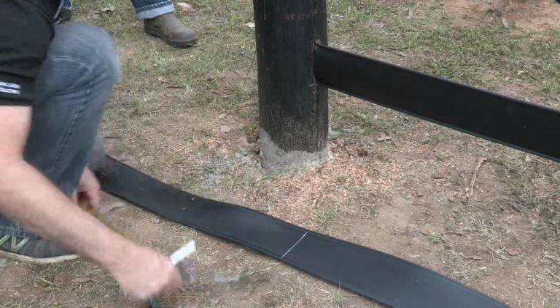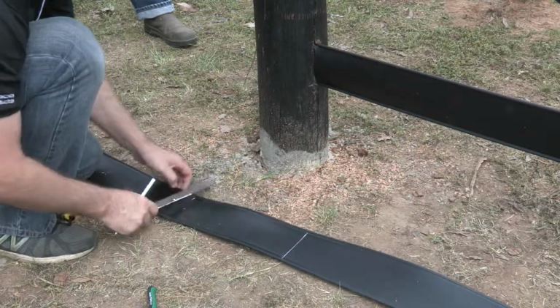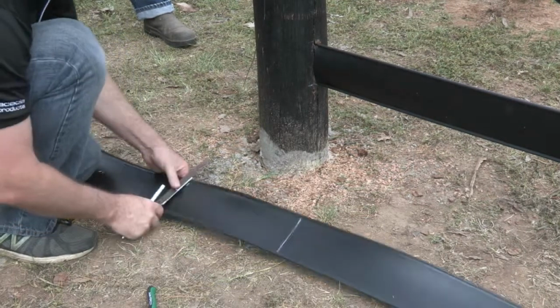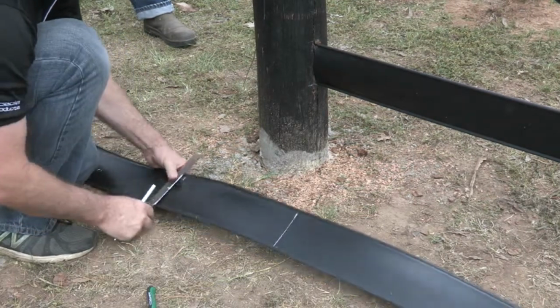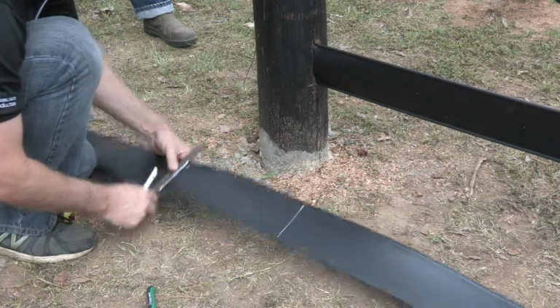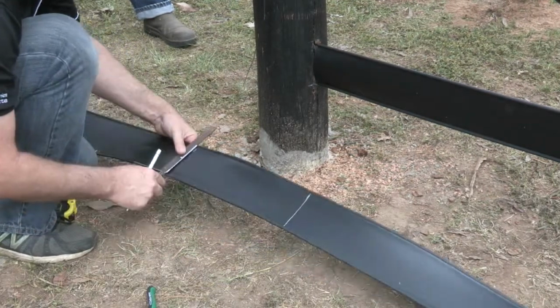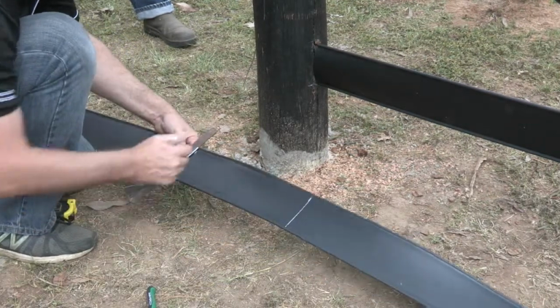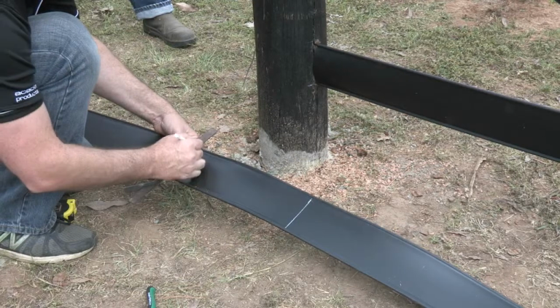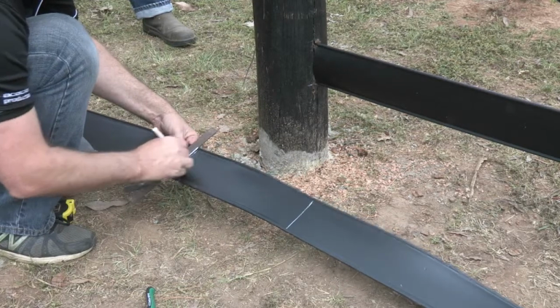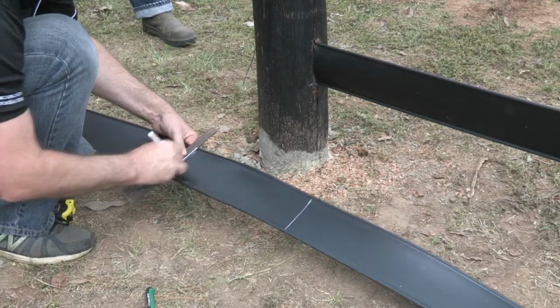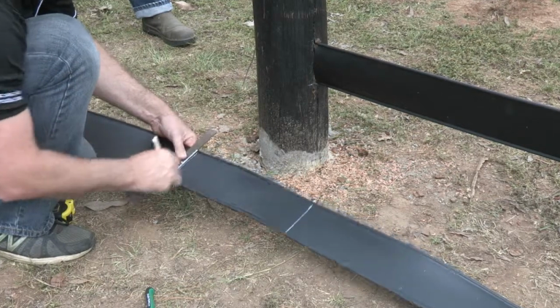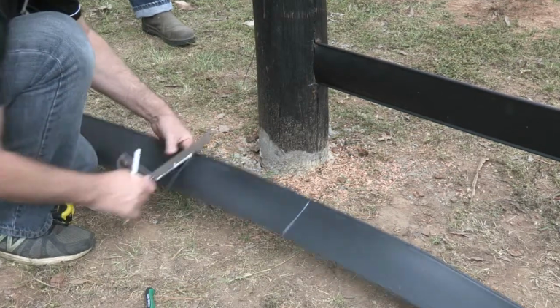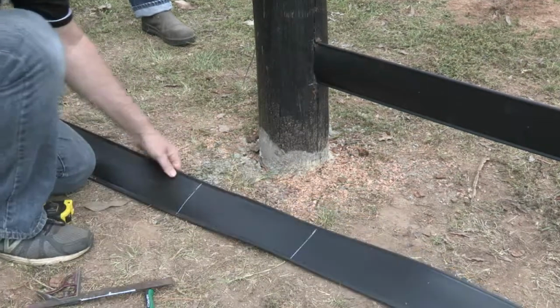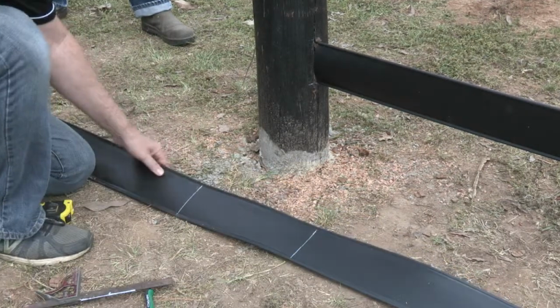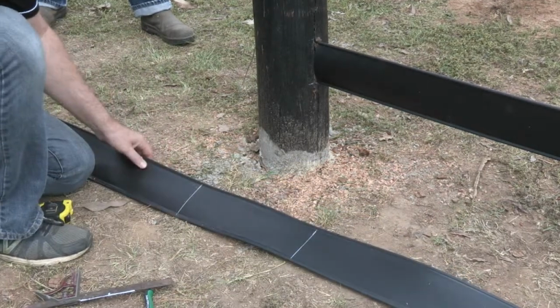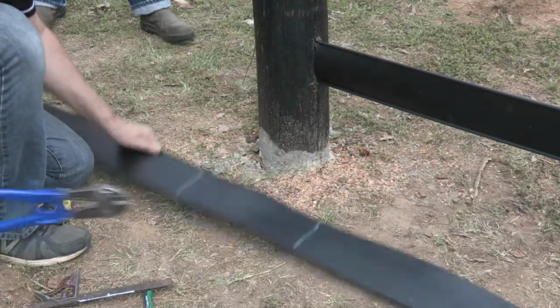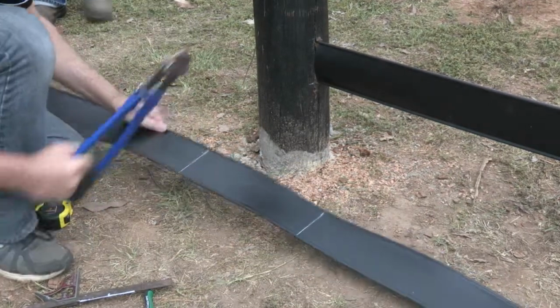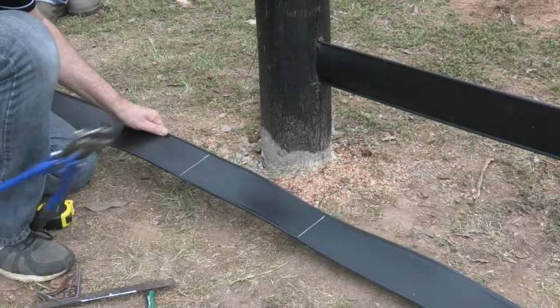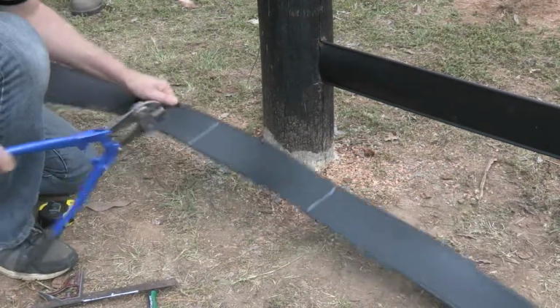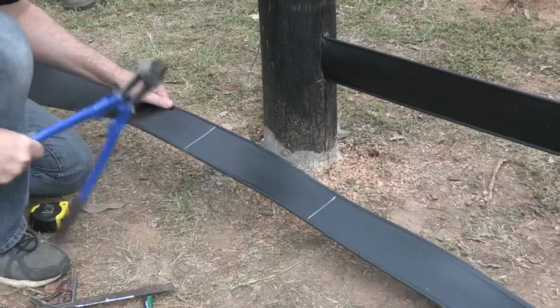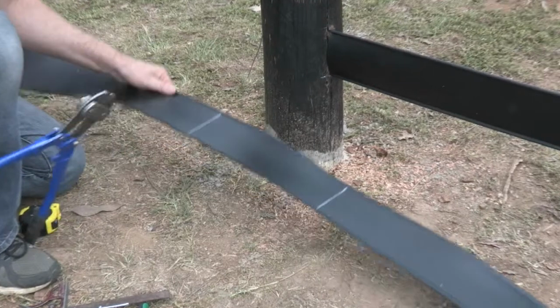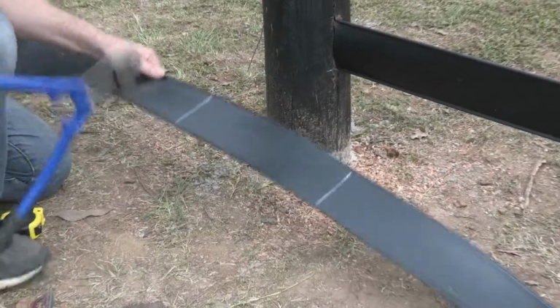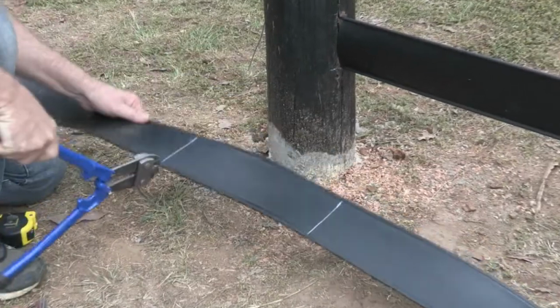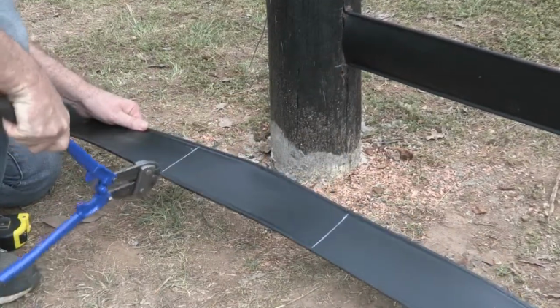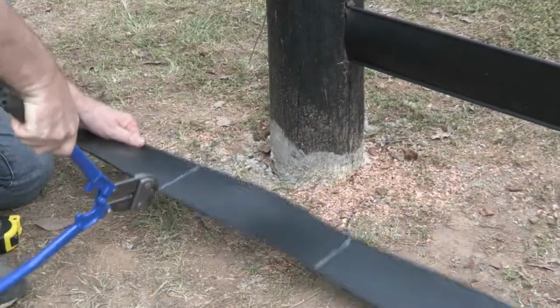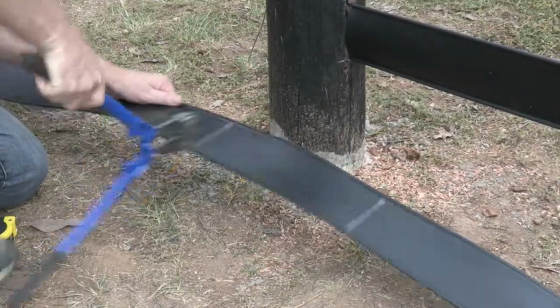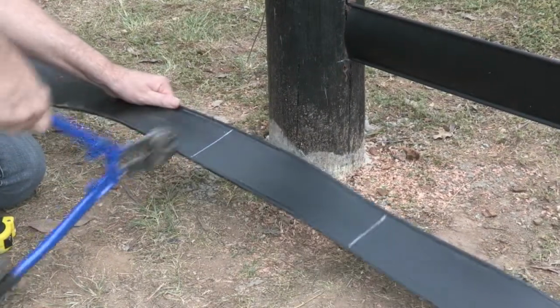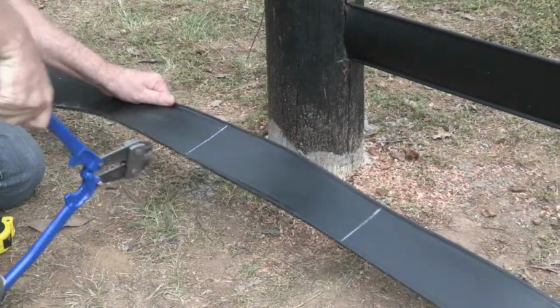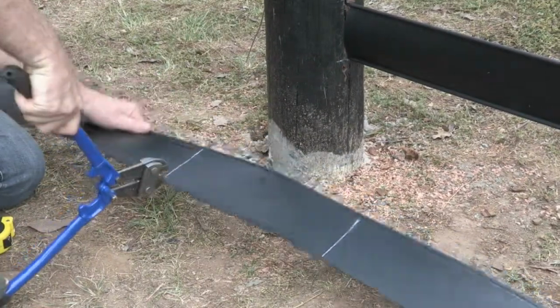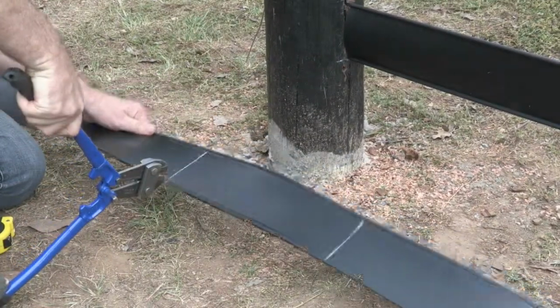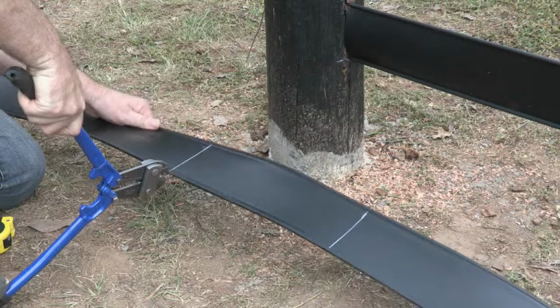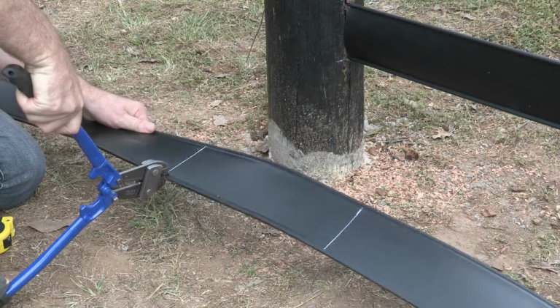Again, square it off. We're going to grab our bolt cutters and cut that wire.